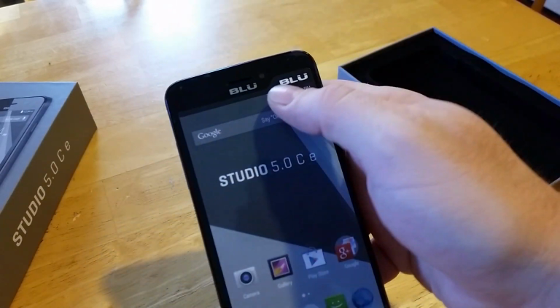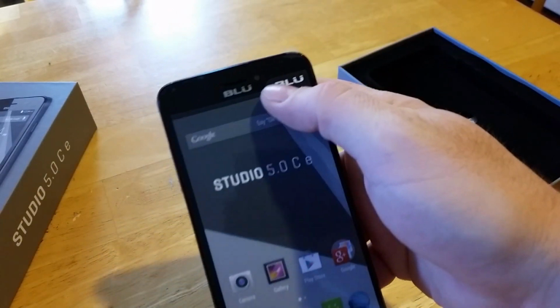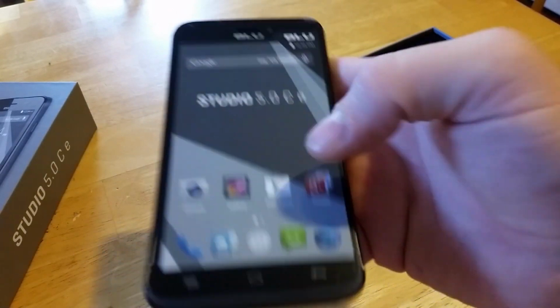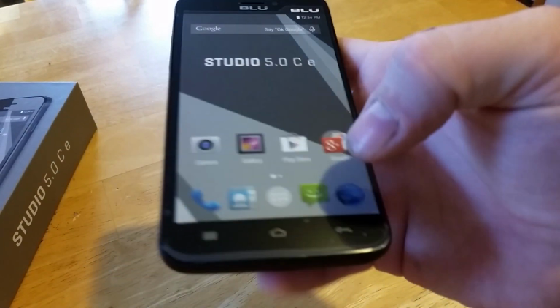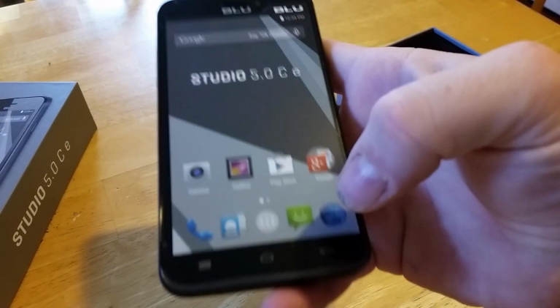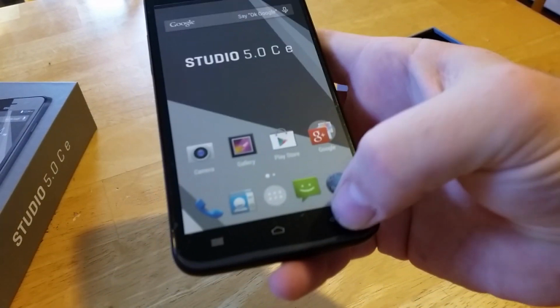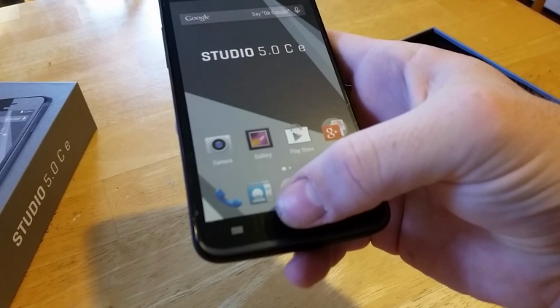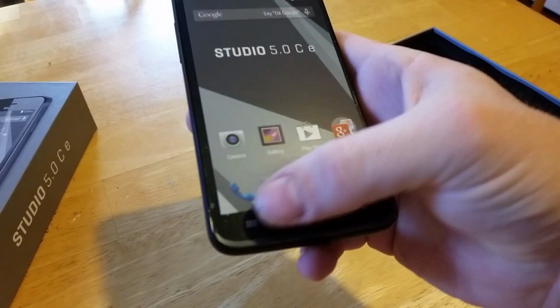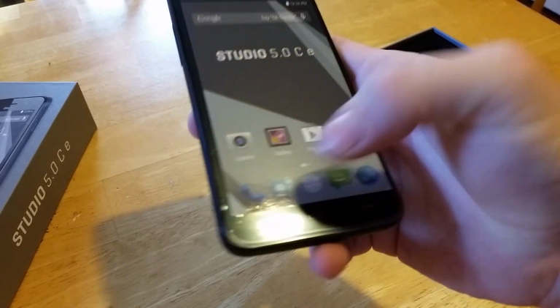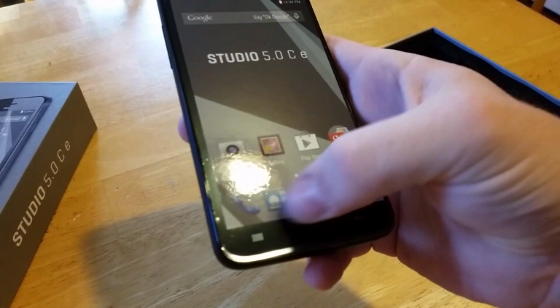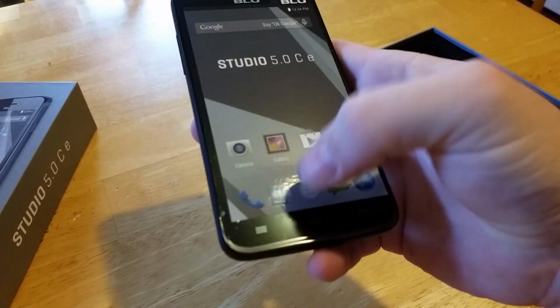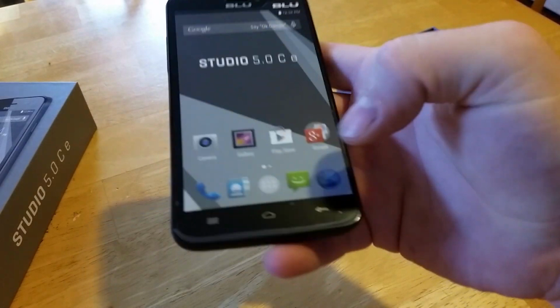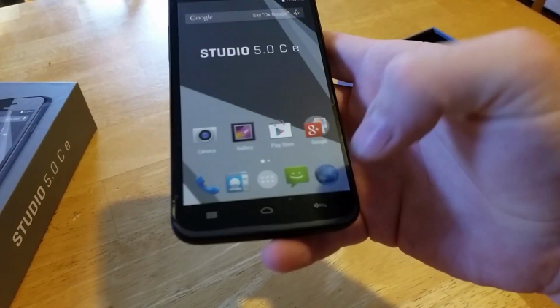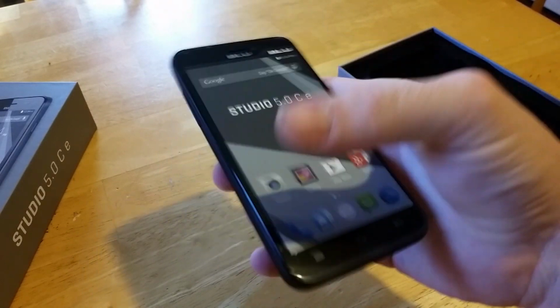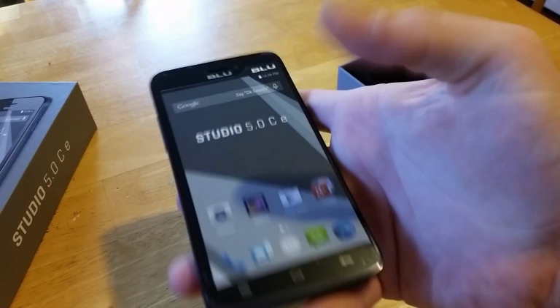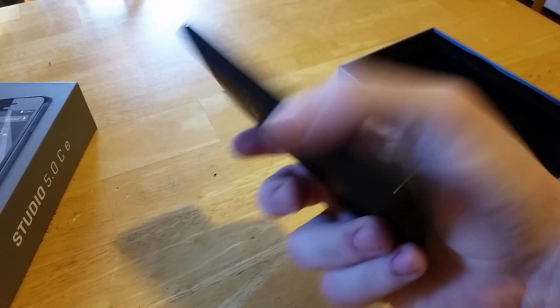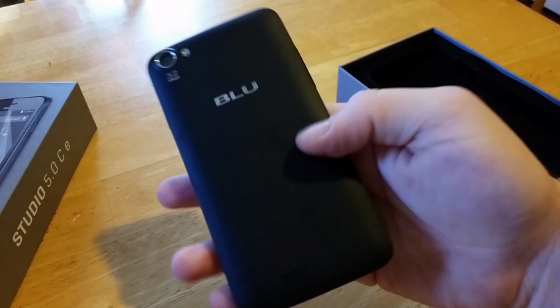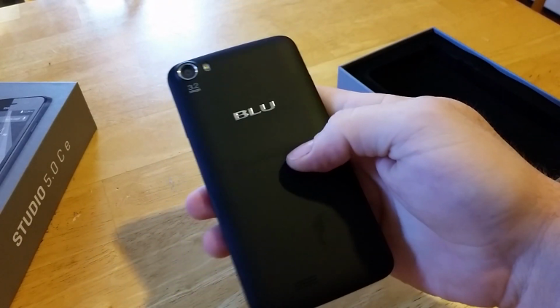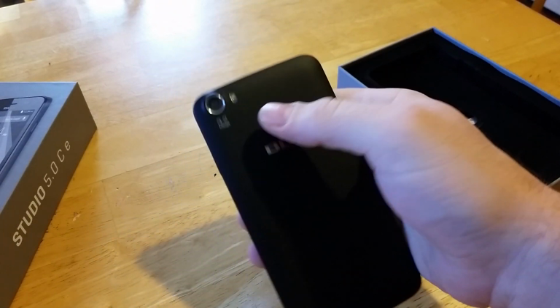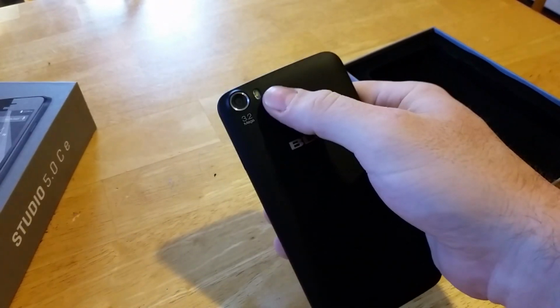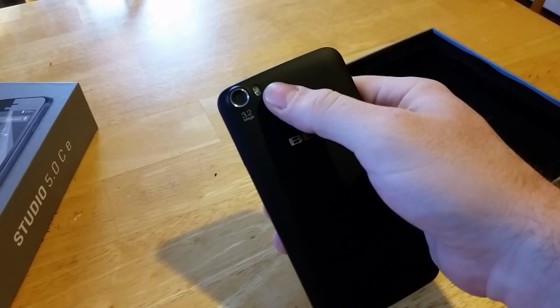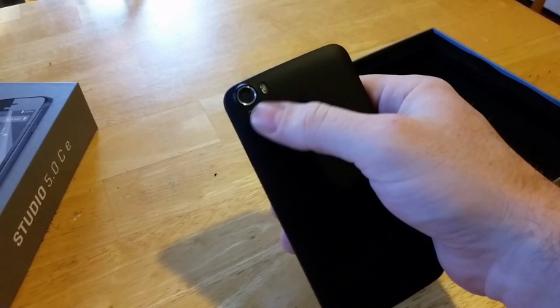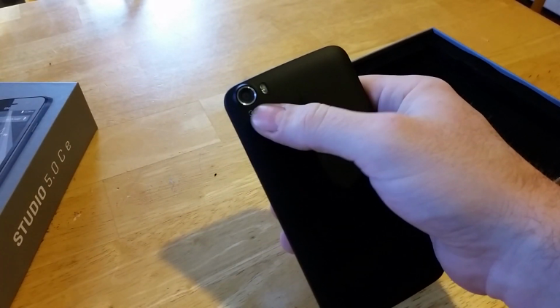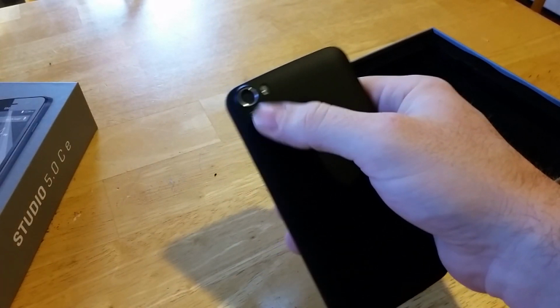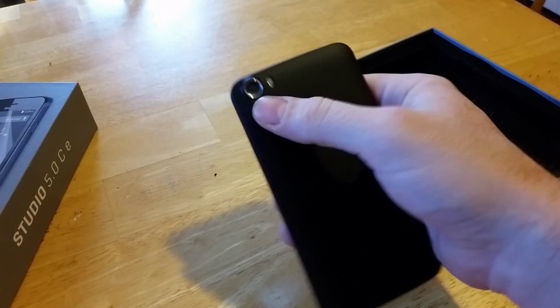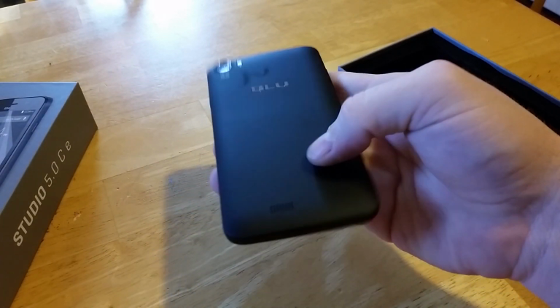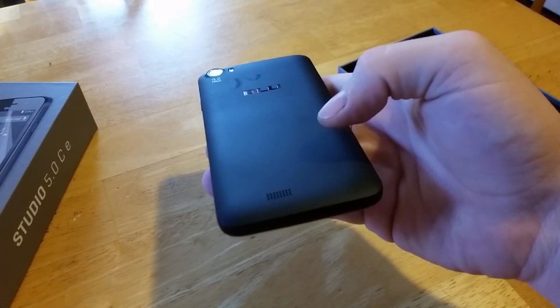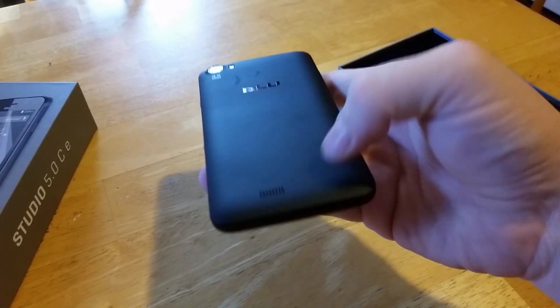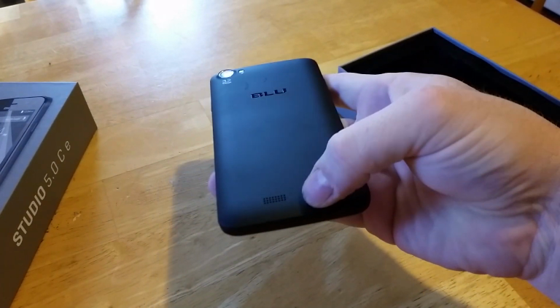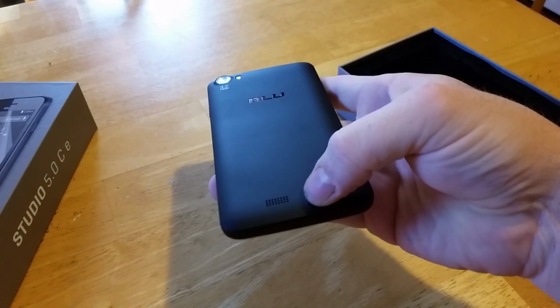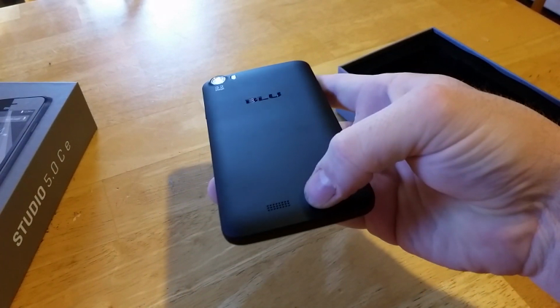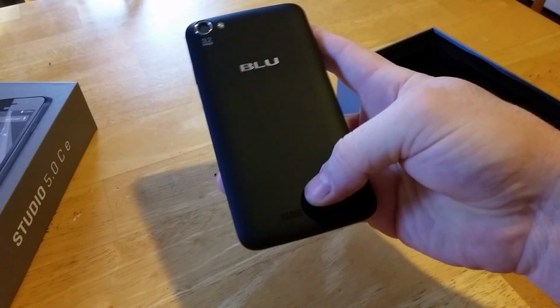The front-facing camera is right at the top. Down at the bottom you've got three soft keys: your menu, your home, and your back button. On the rear you have your flash, your camera, and the external speaker.